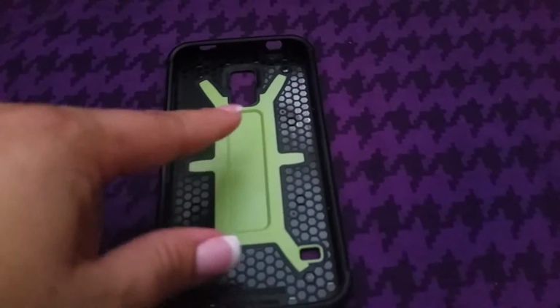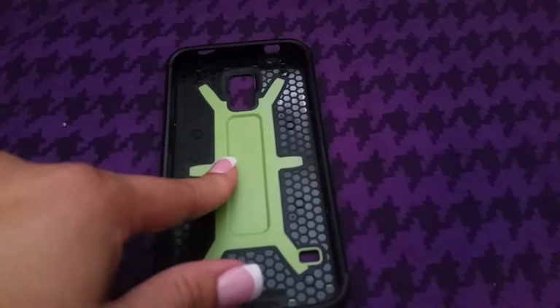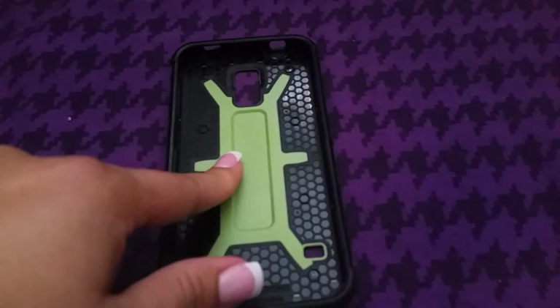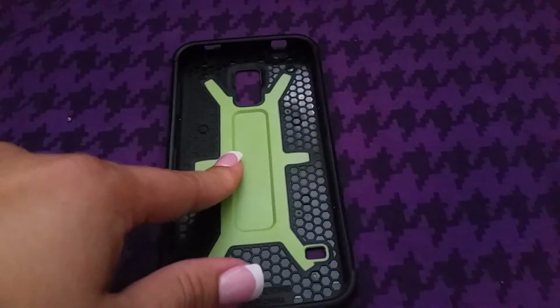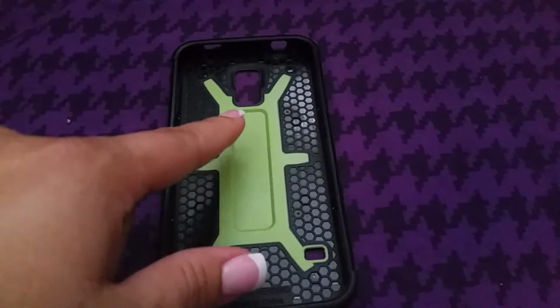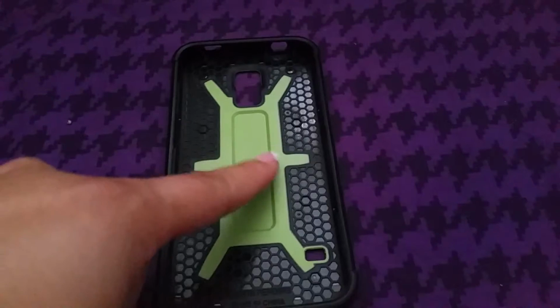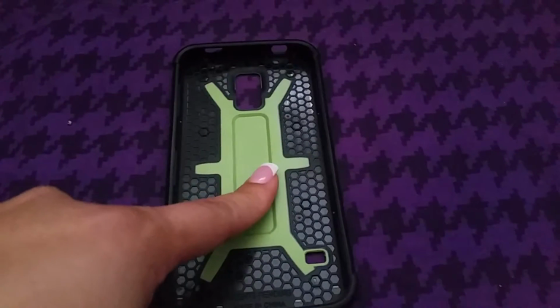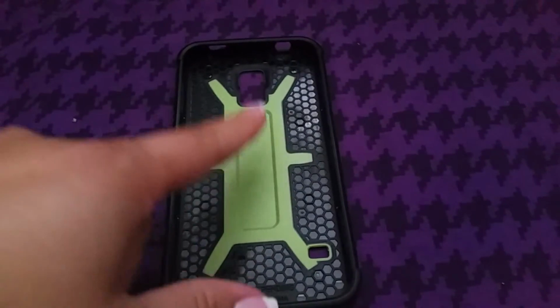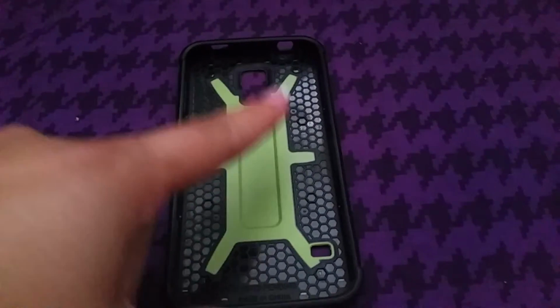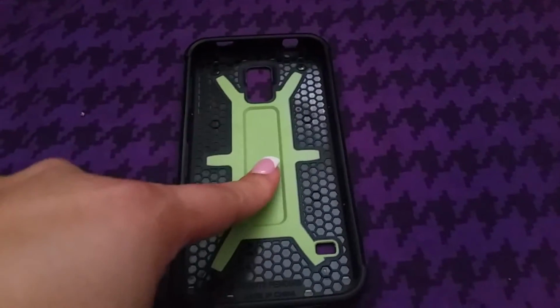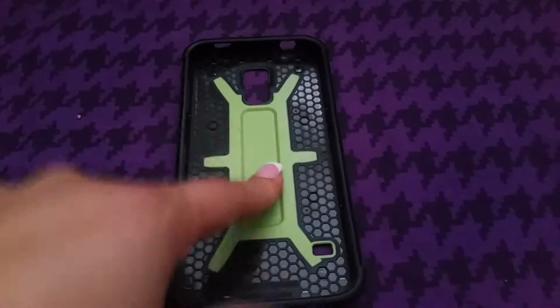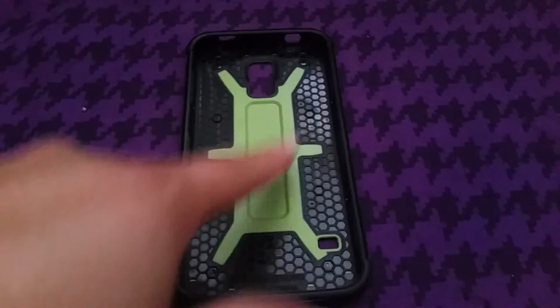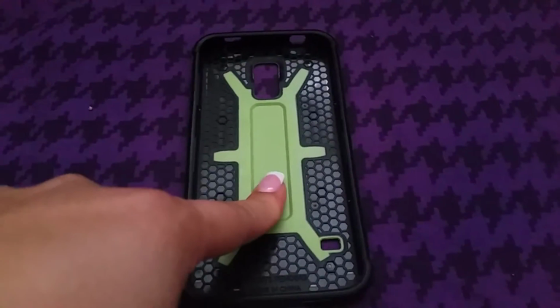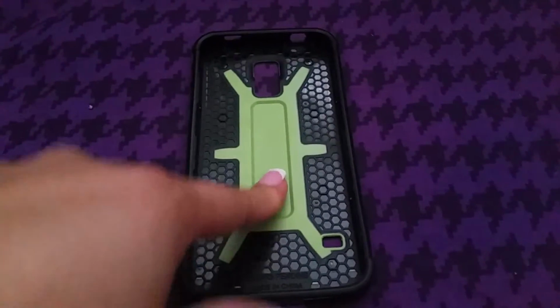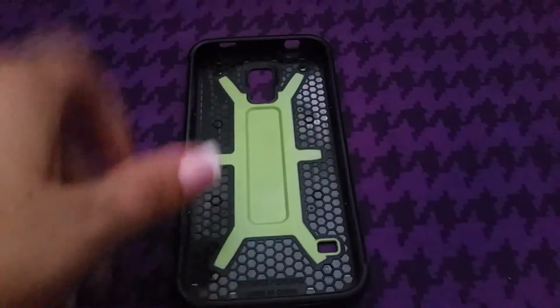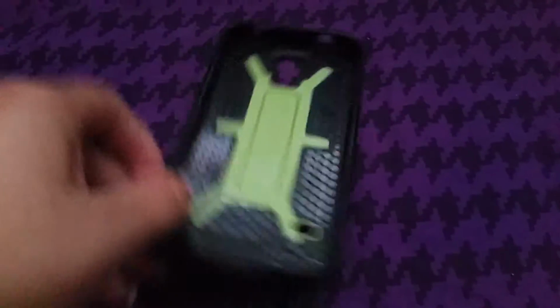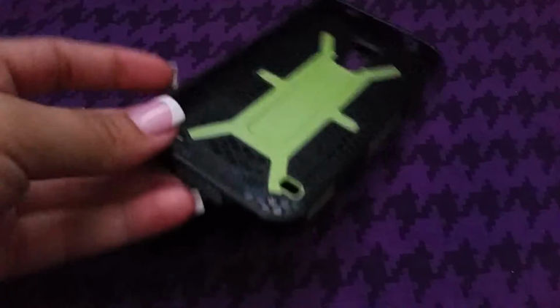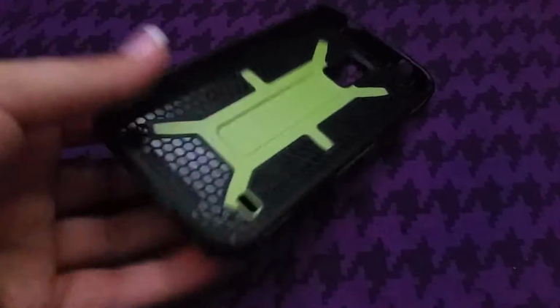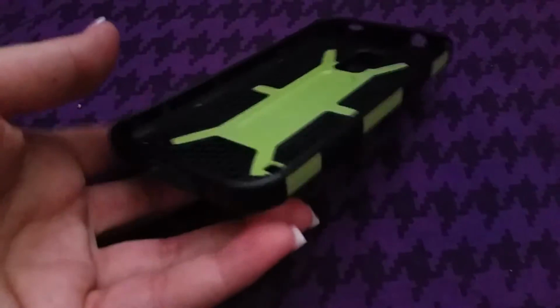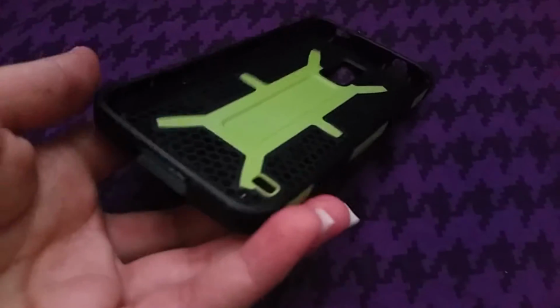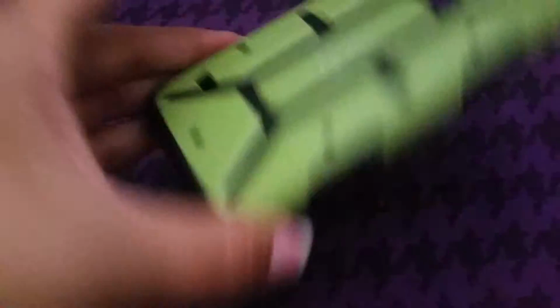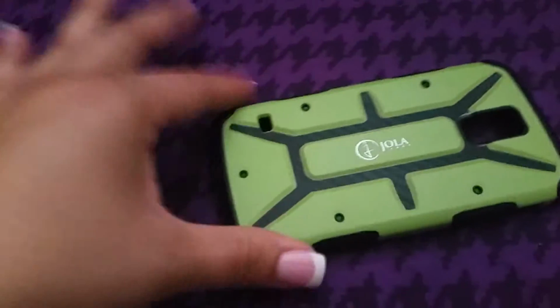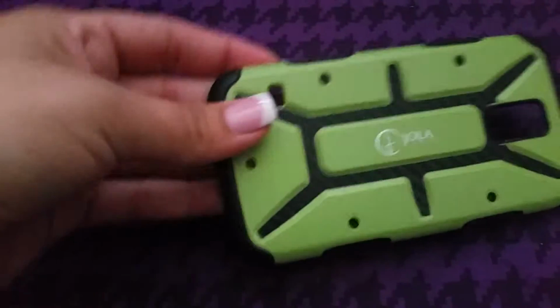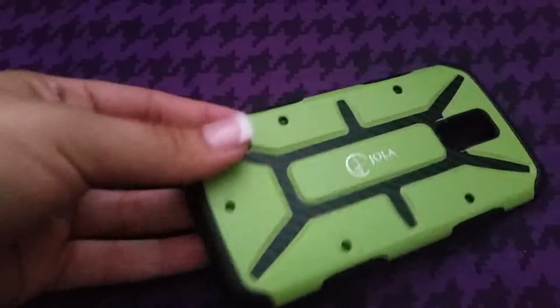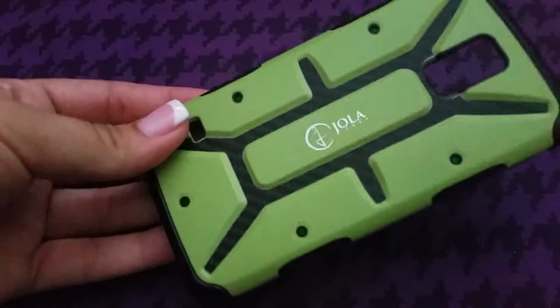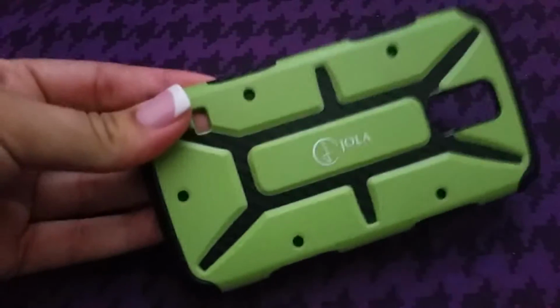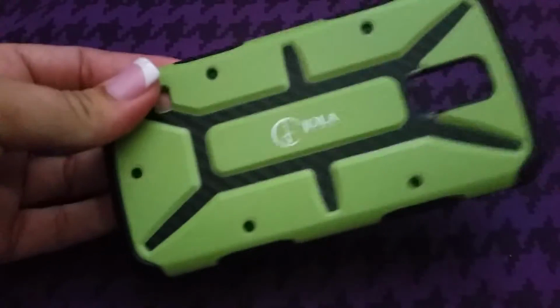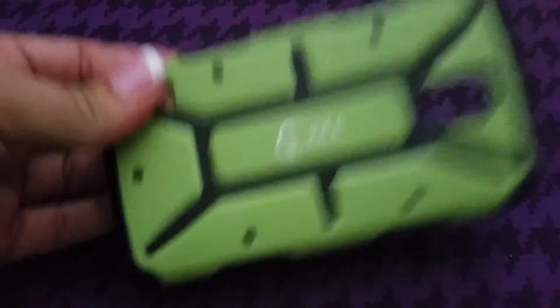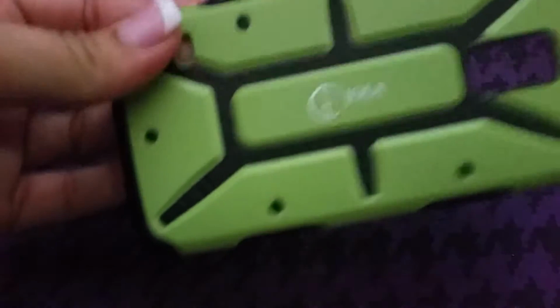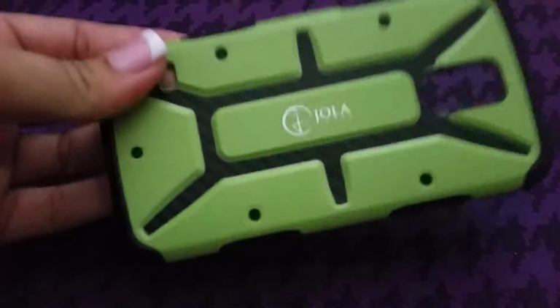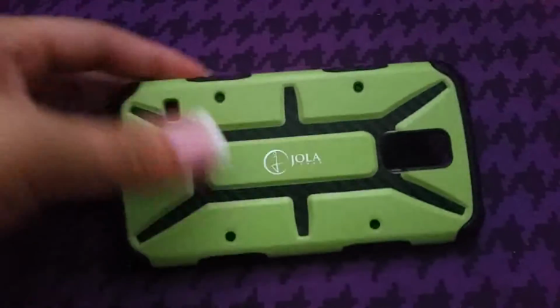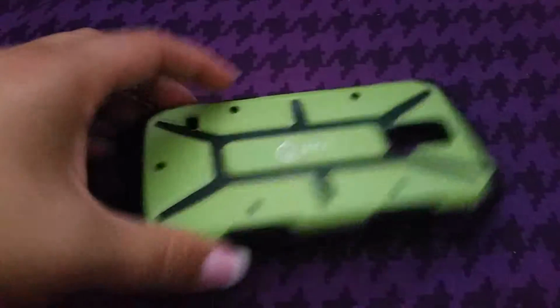It's very durable and I dropped my phone once while I've had the case on it. Of course, everyone tries not to drop their phone, but hey, it happens. I've dropped my phone once and I feel like this case really, really protected my phone.